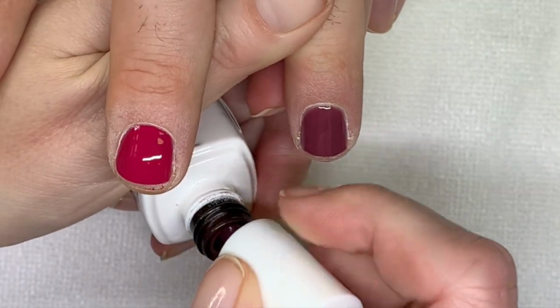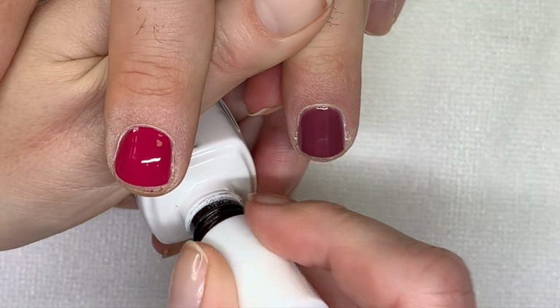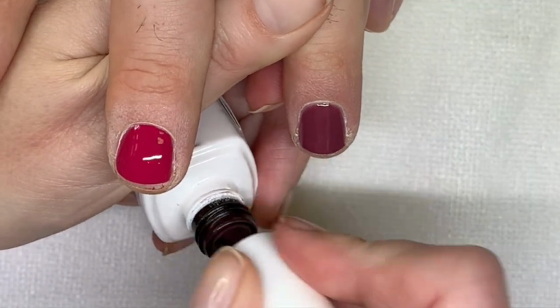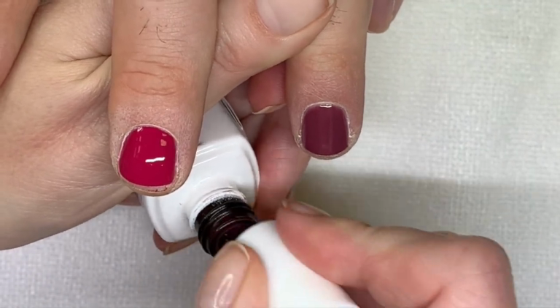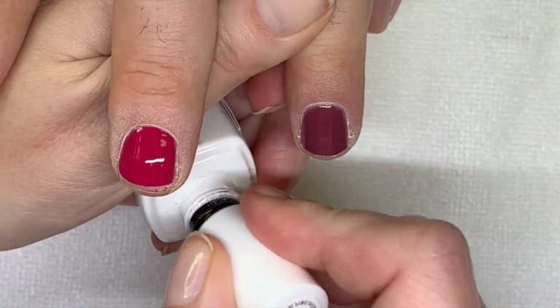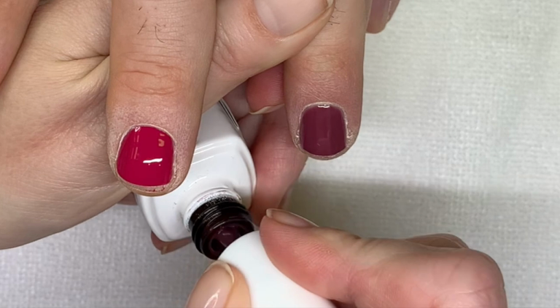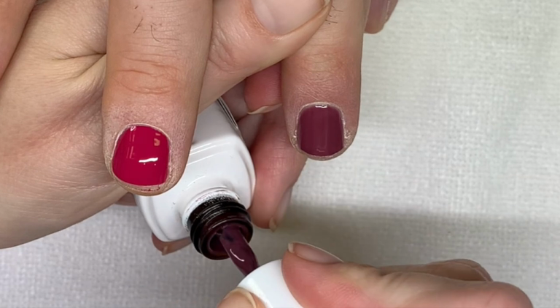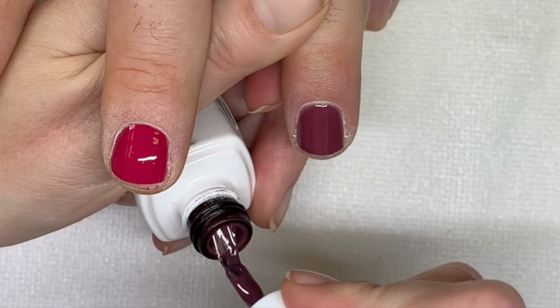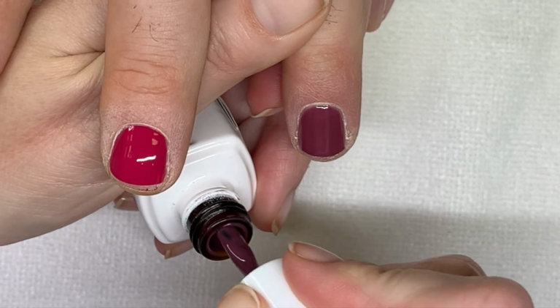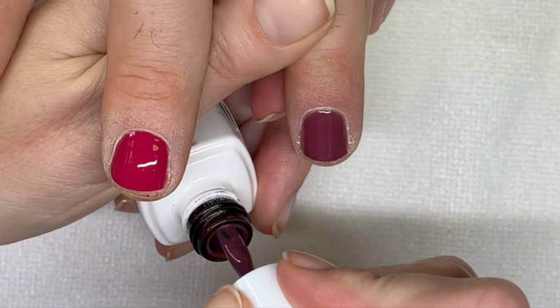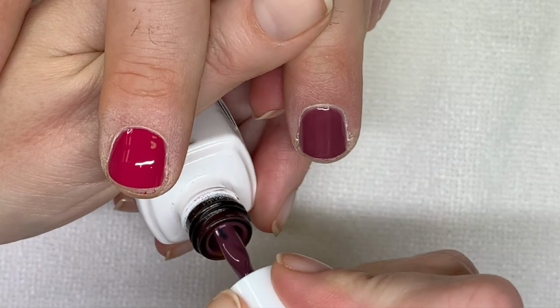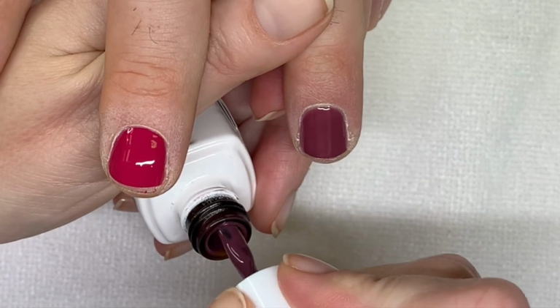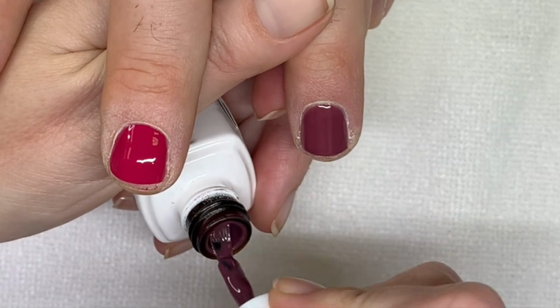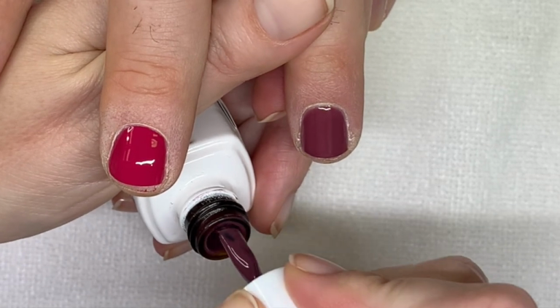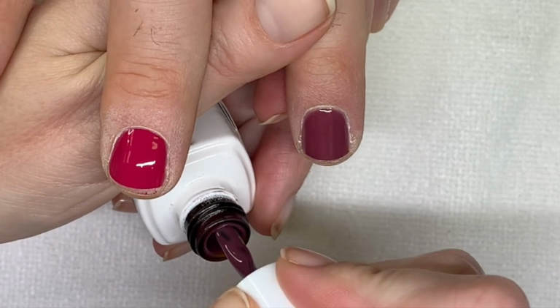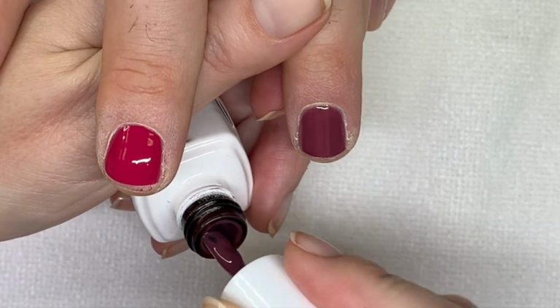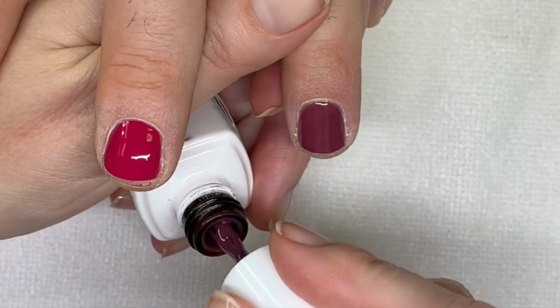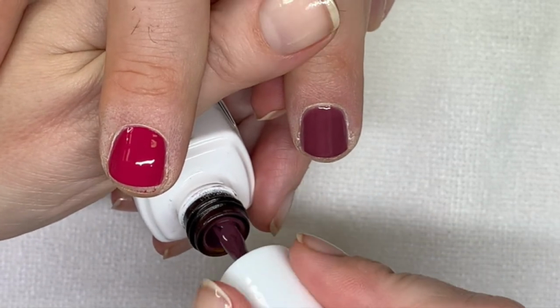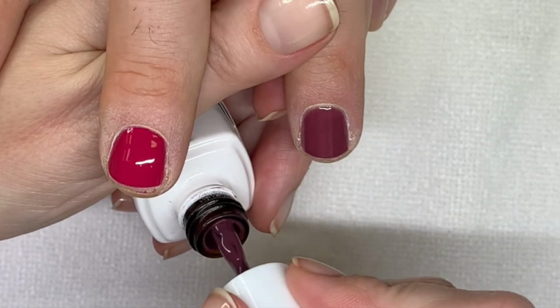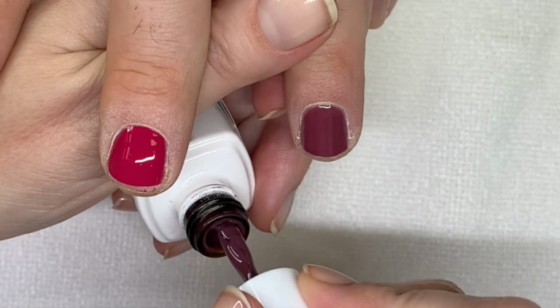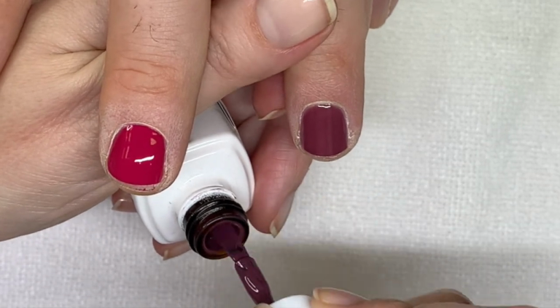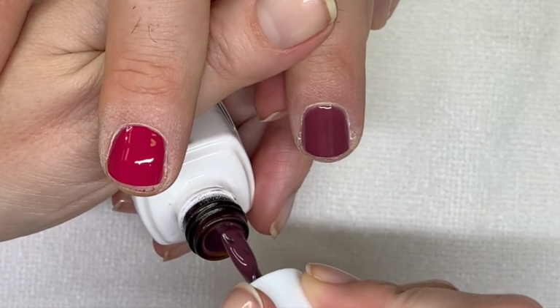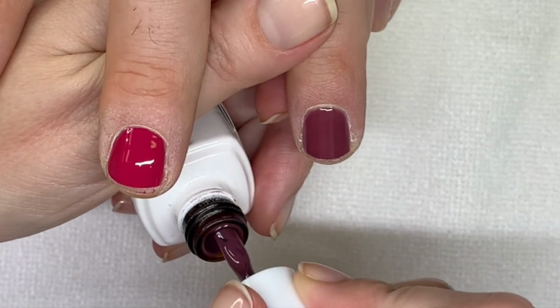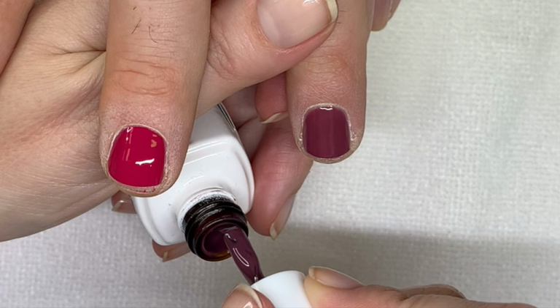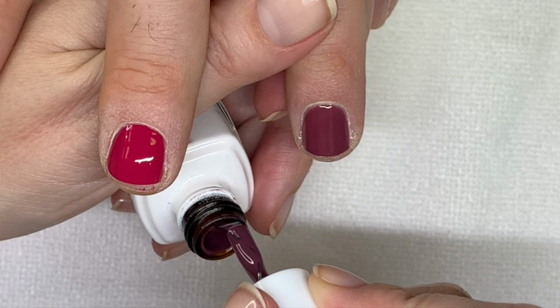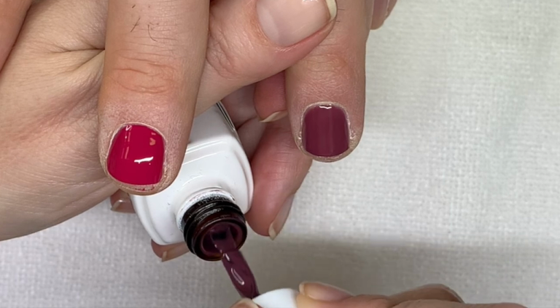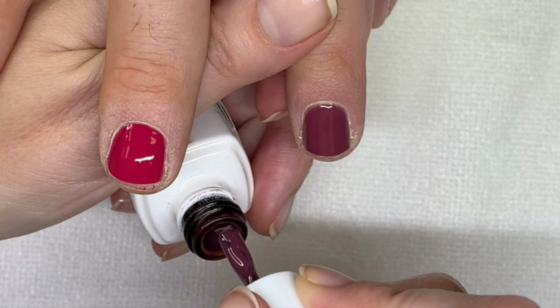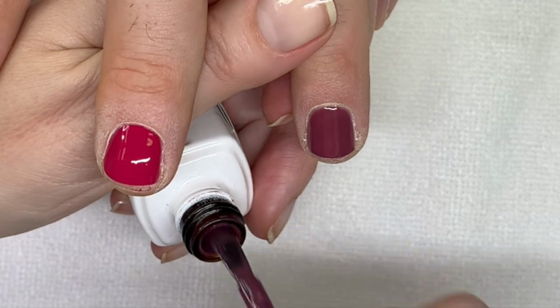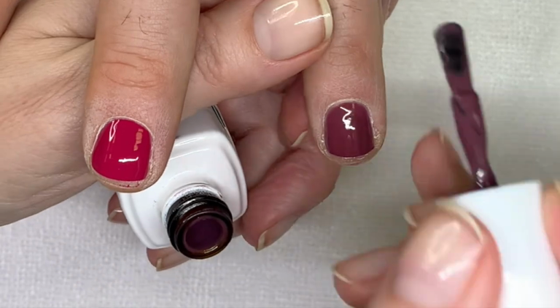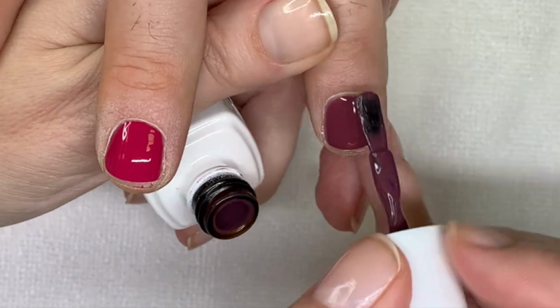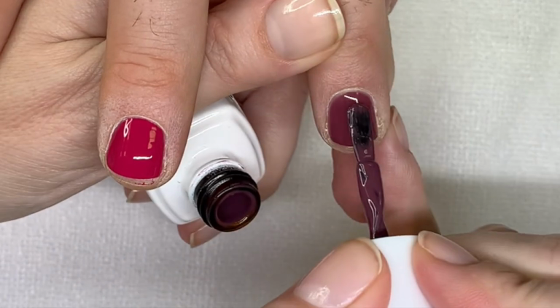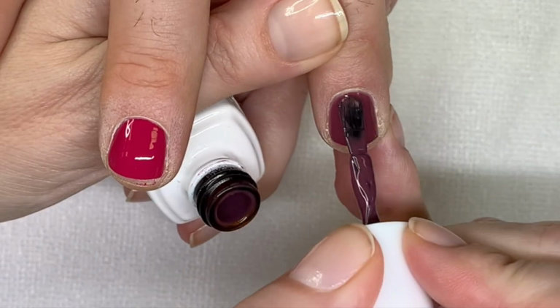It was the Essie V line or something — the yellow kind of color. Don't move.